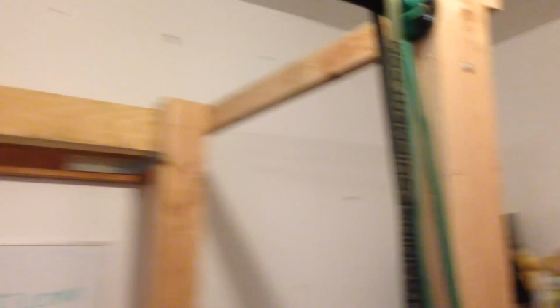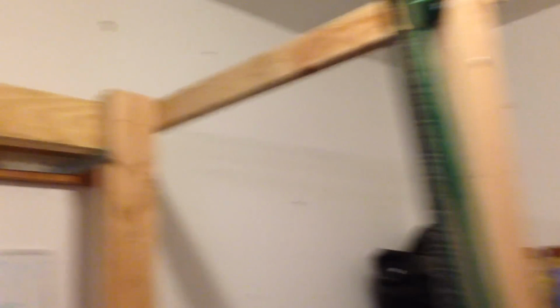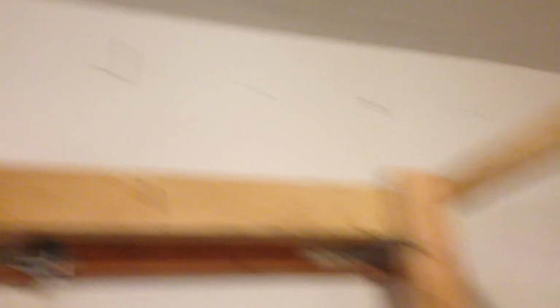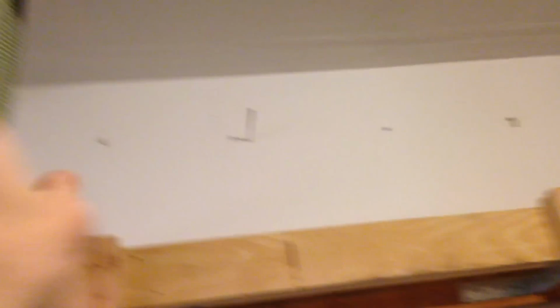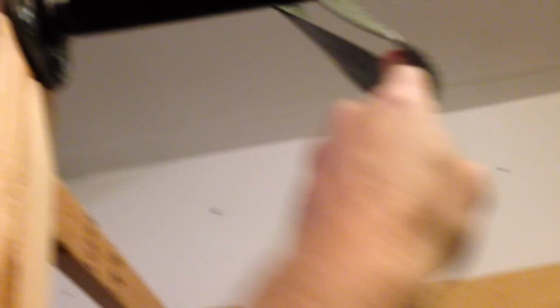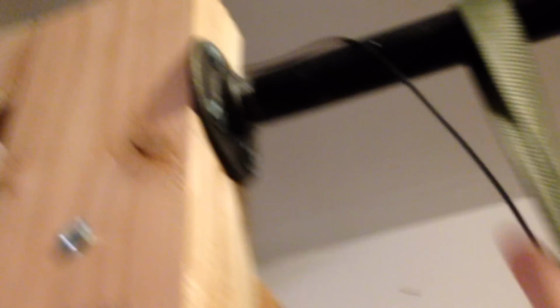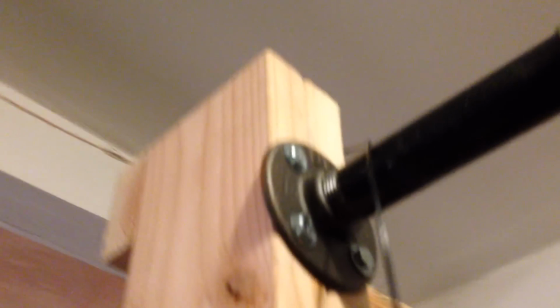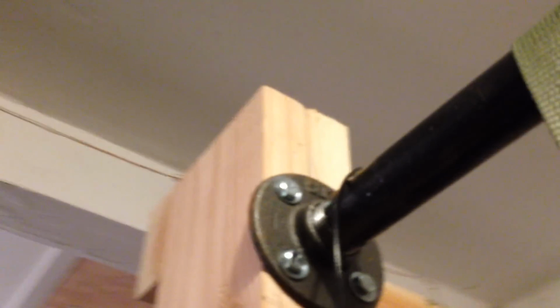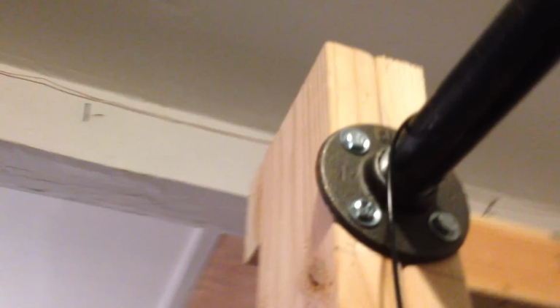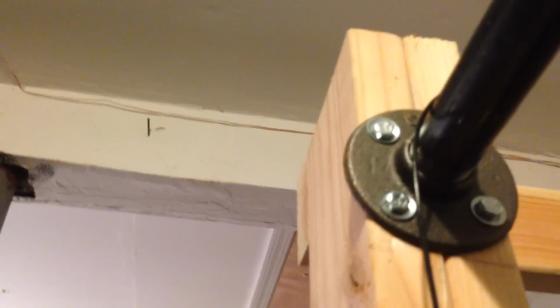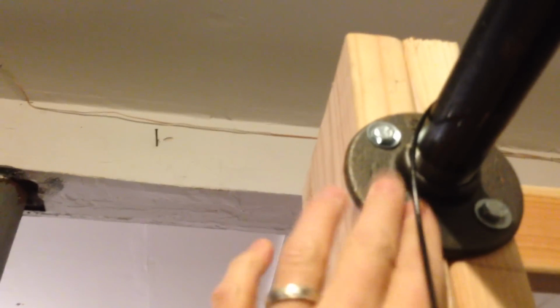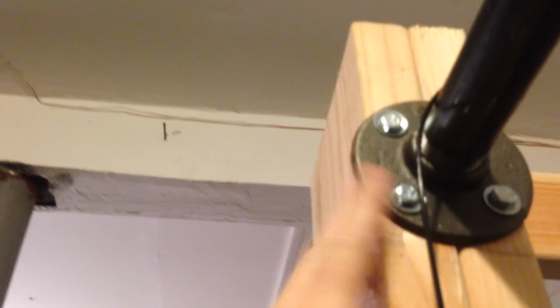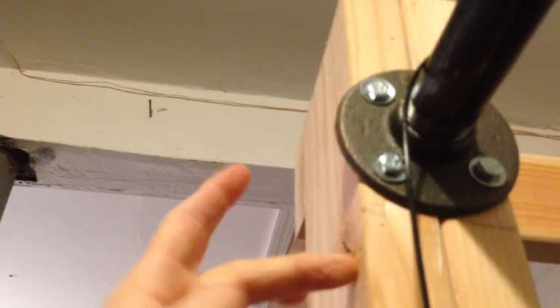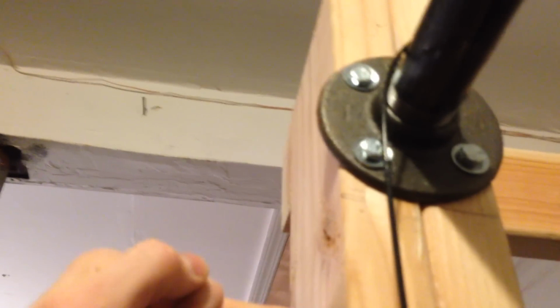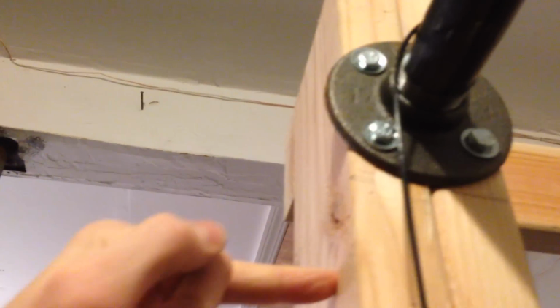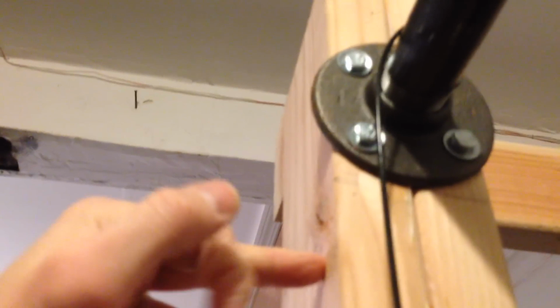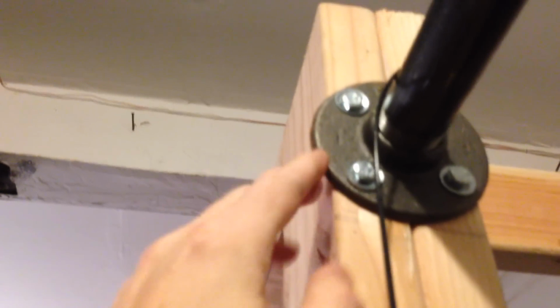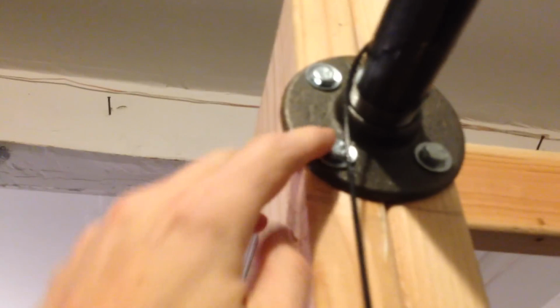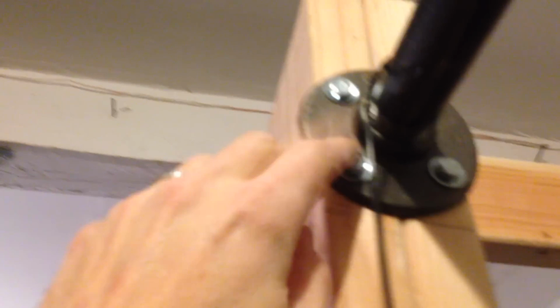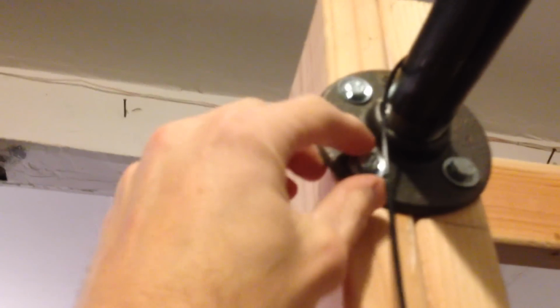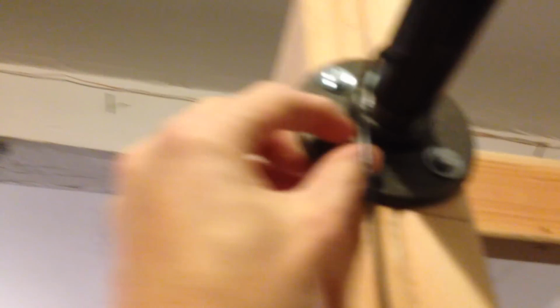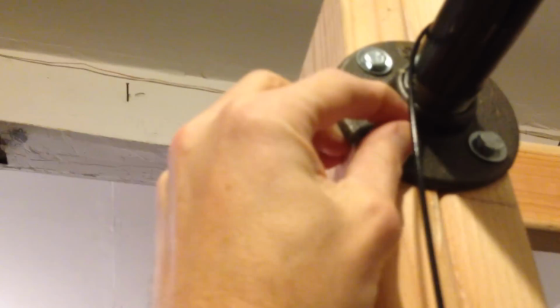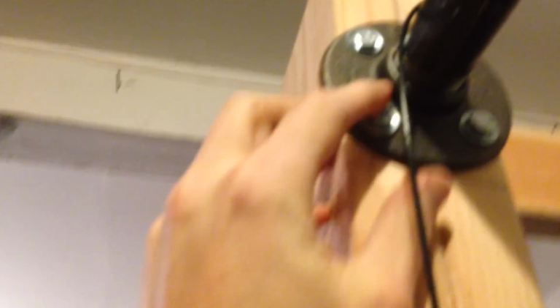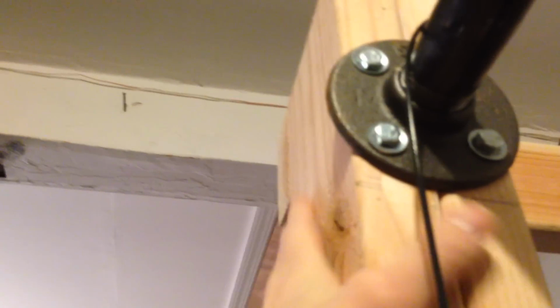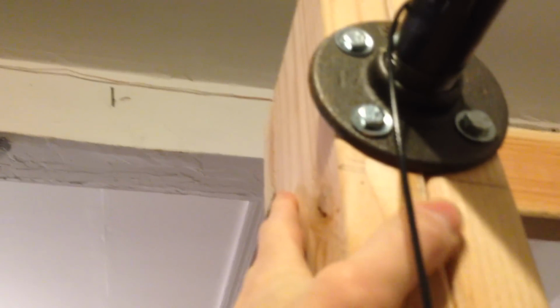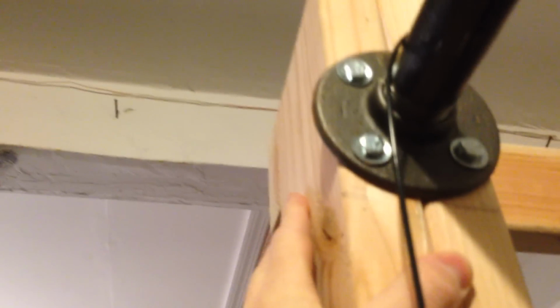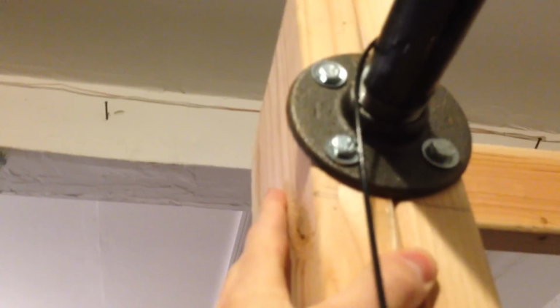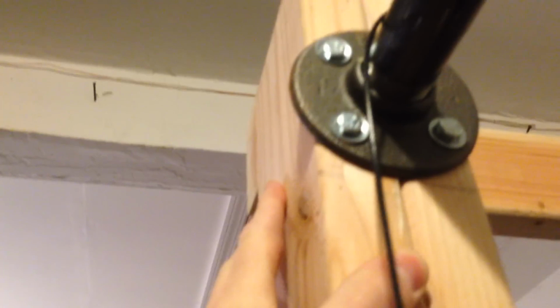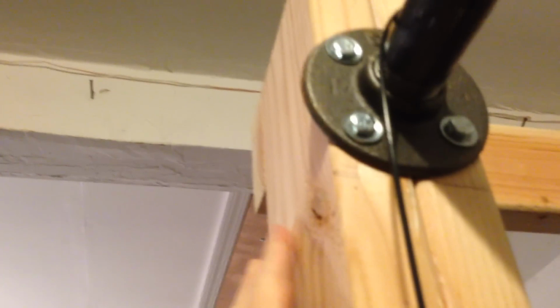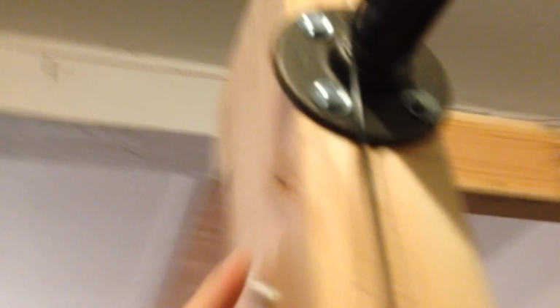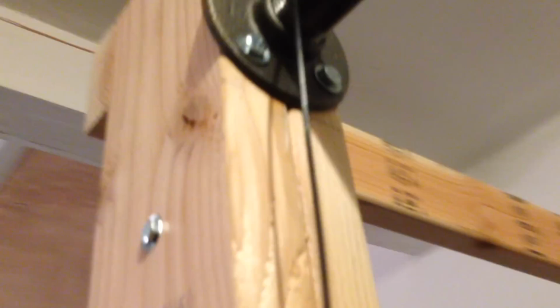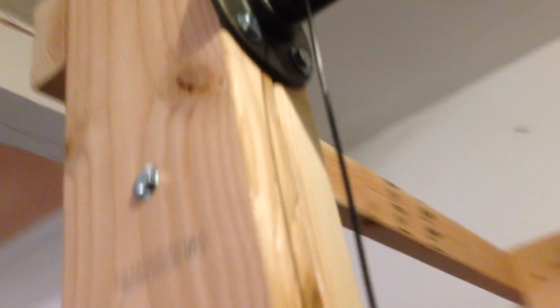I didn't really like how I had to go in sideways with the bolts here — I would have rather gone in straight. But these are lag bolts. I used a hammer drill and they're in there good. I've been flipping around on this thing and it's not moving.